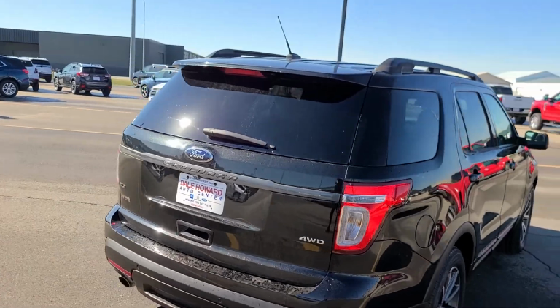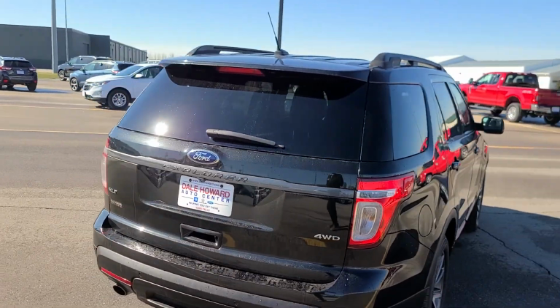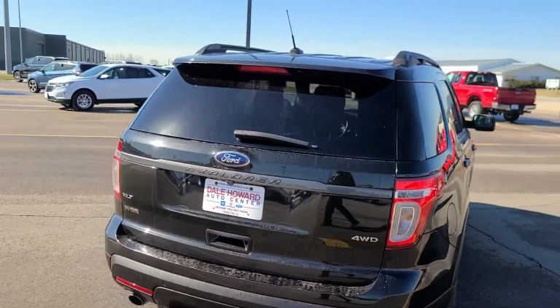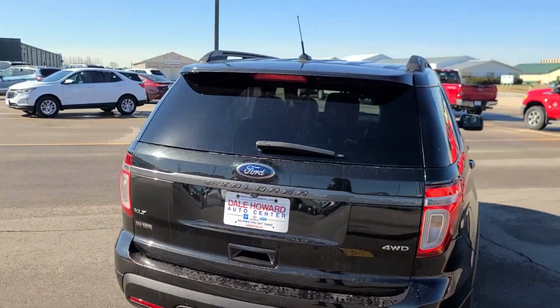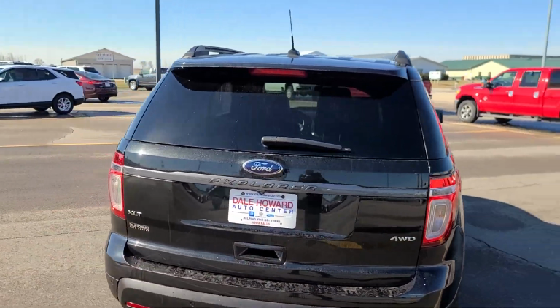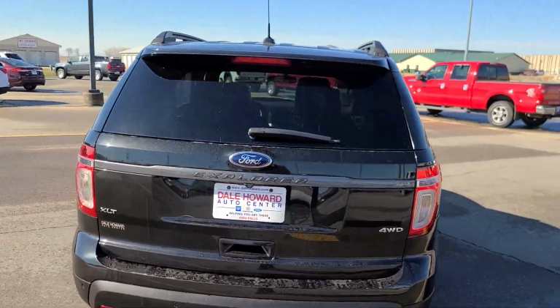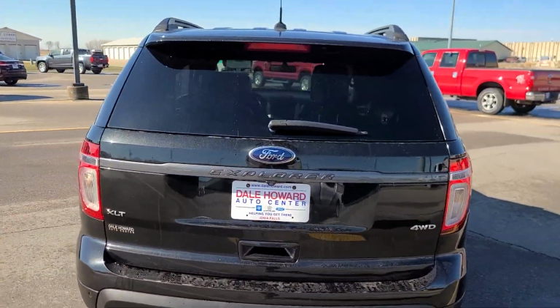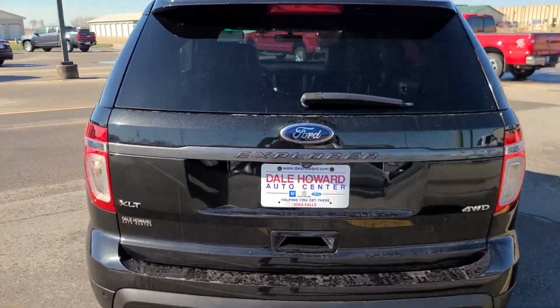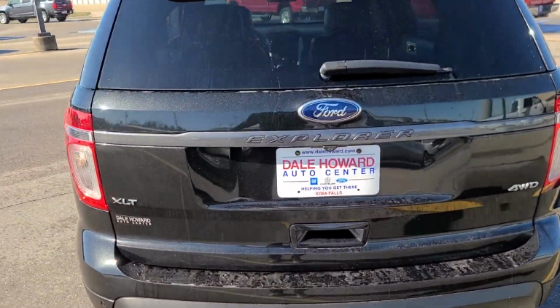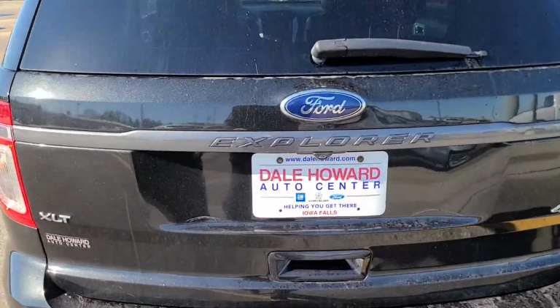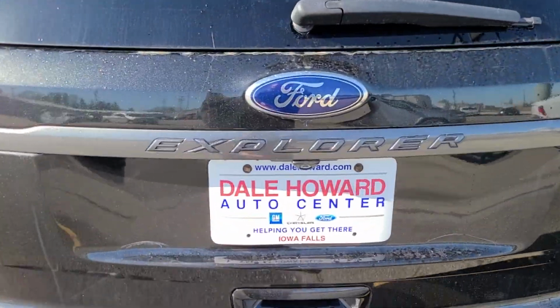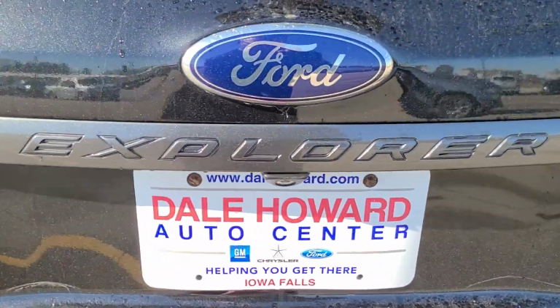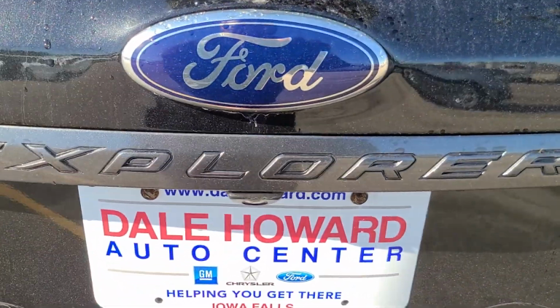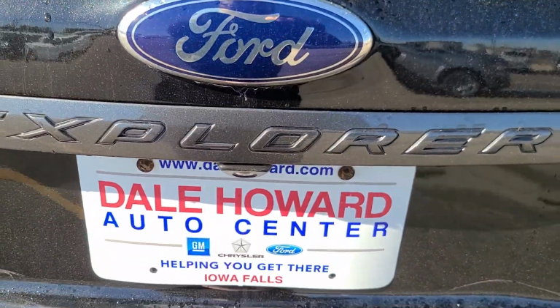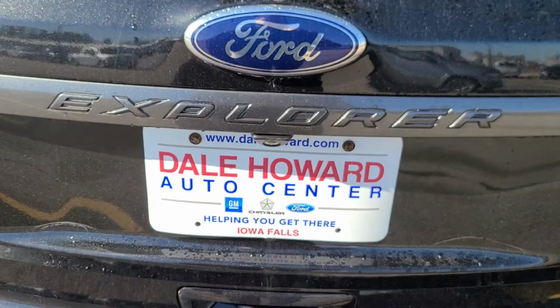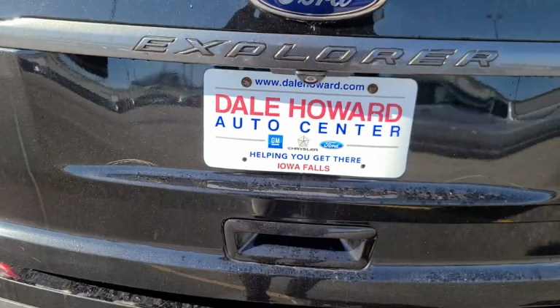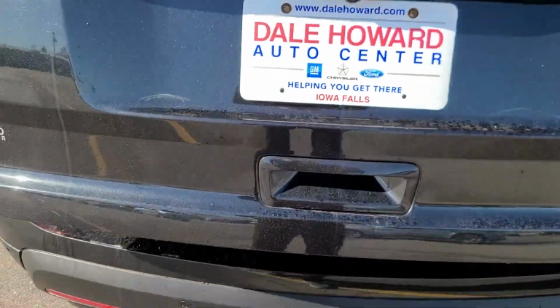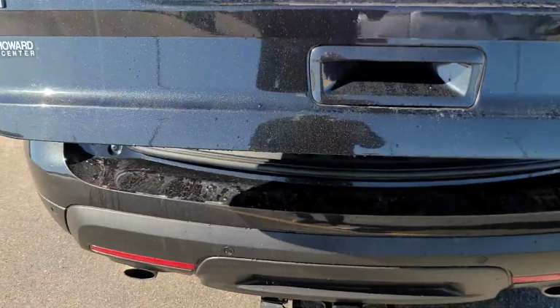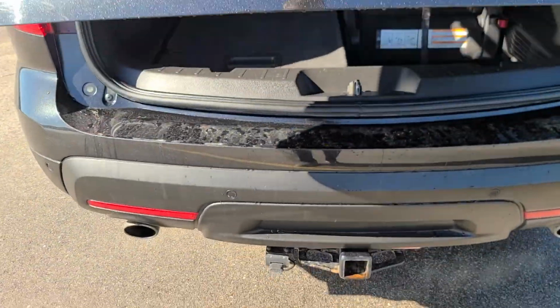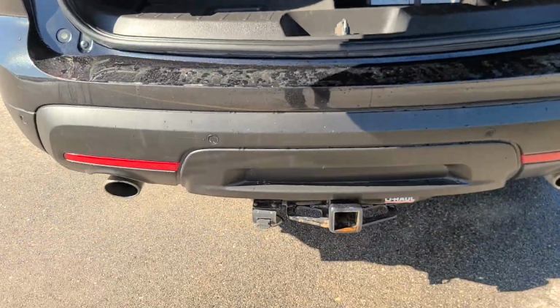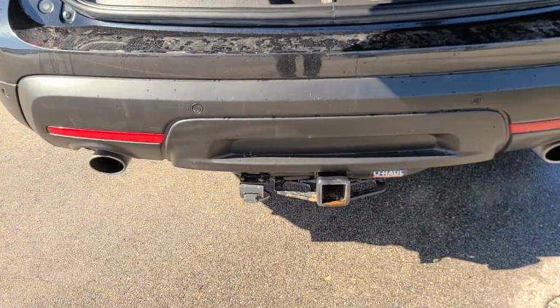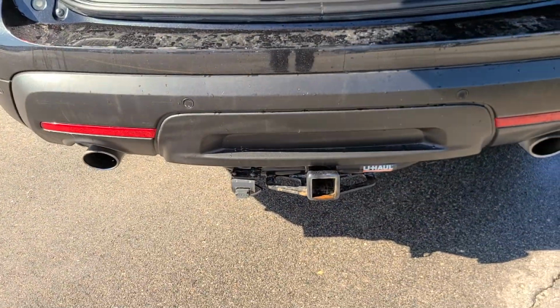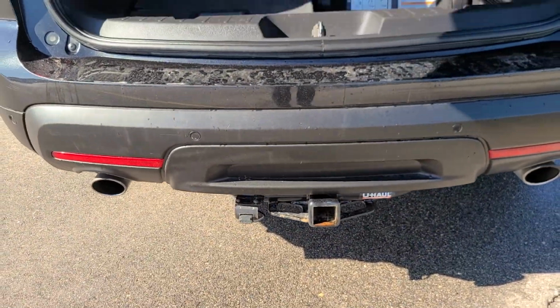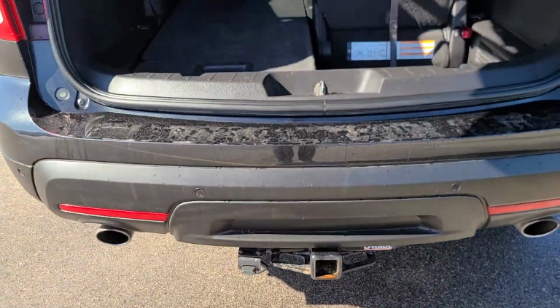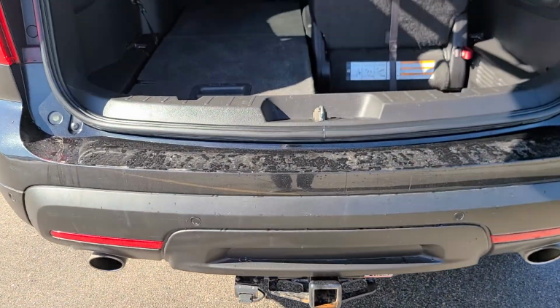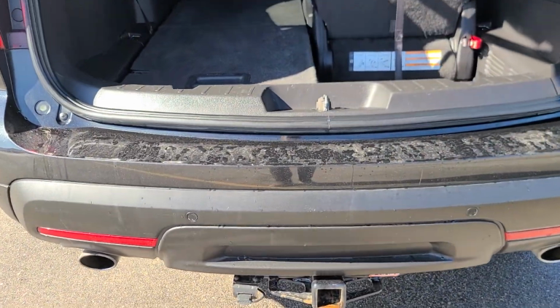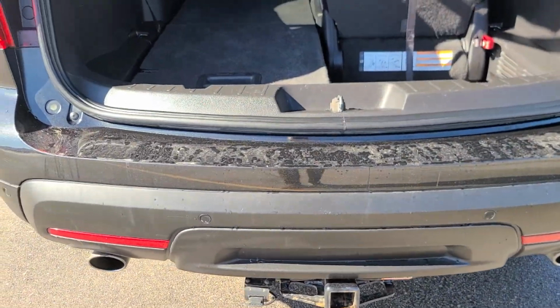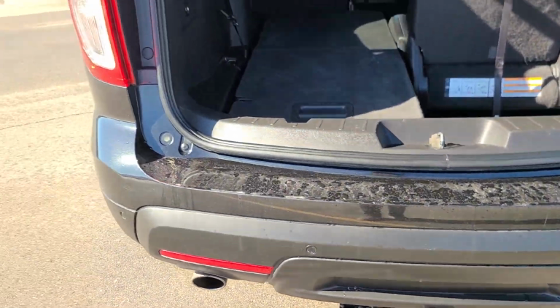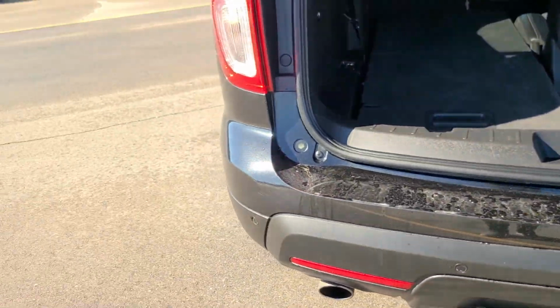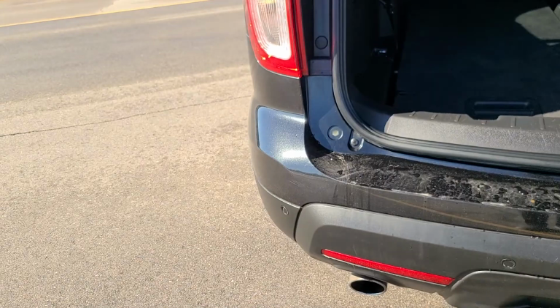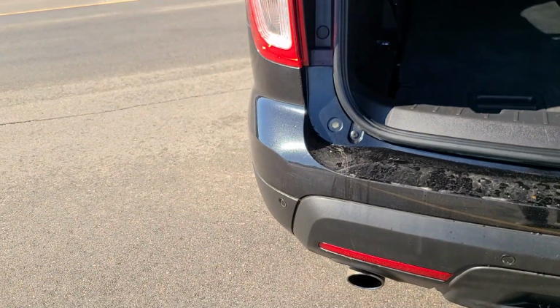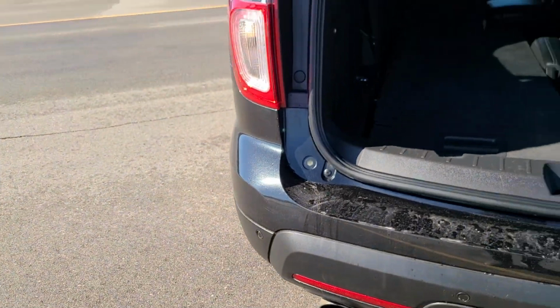Lots of room in this Explorer. Let's take a look in the back end. Does have a power tailgate here. While that's releasing, you can see it does have the tow back here. Also your sensors here.